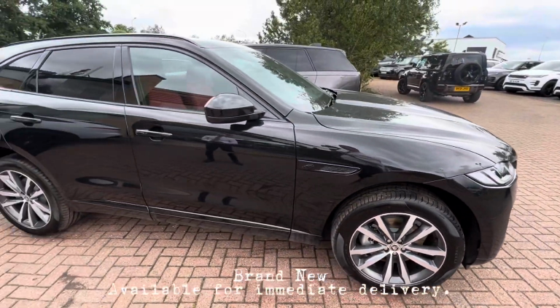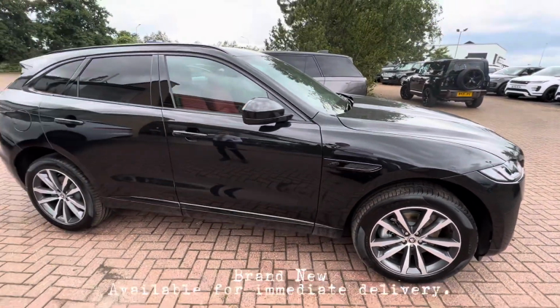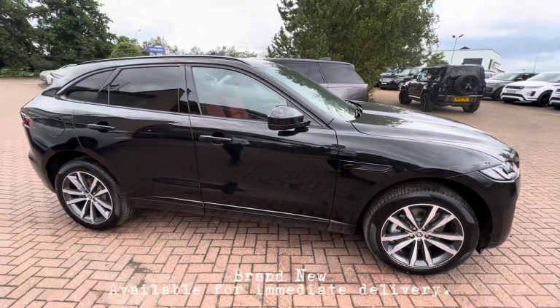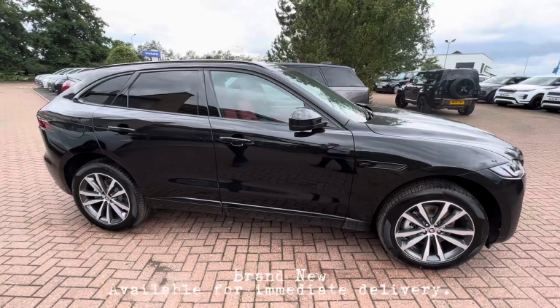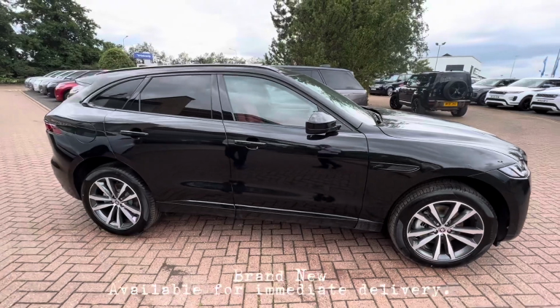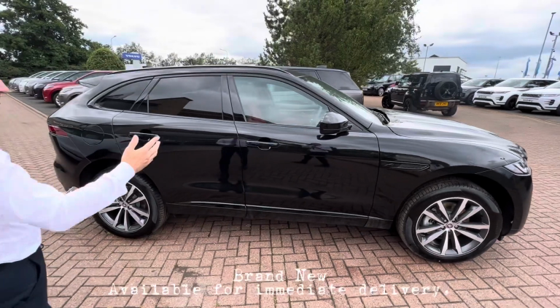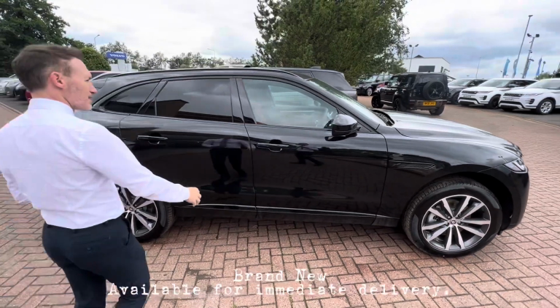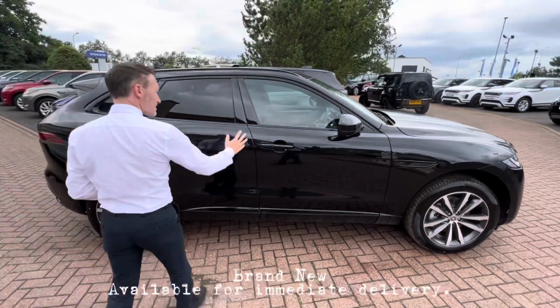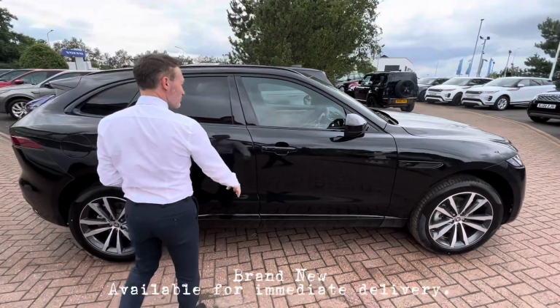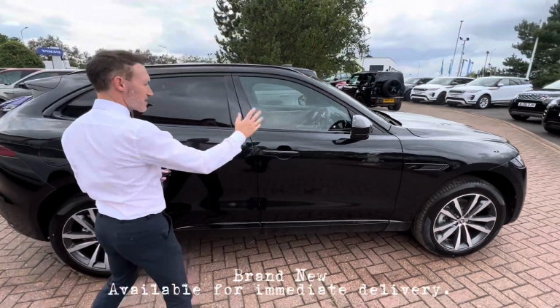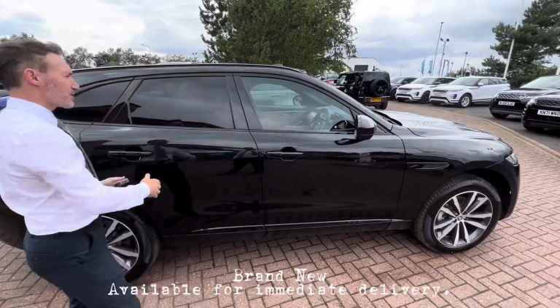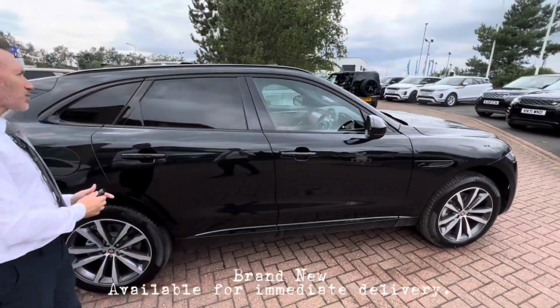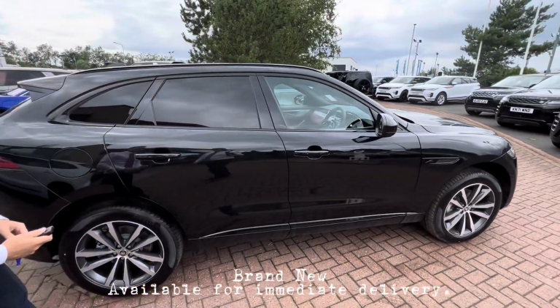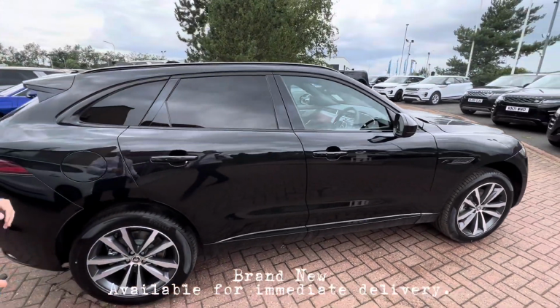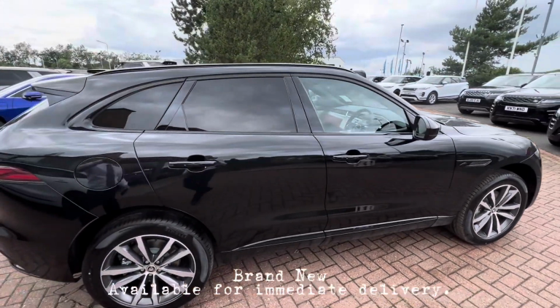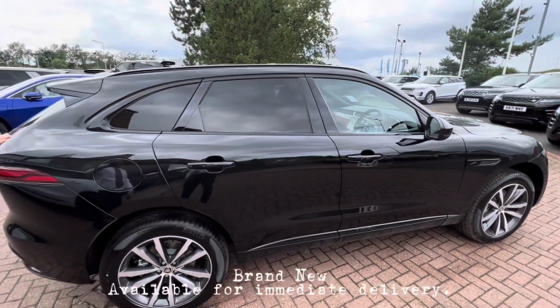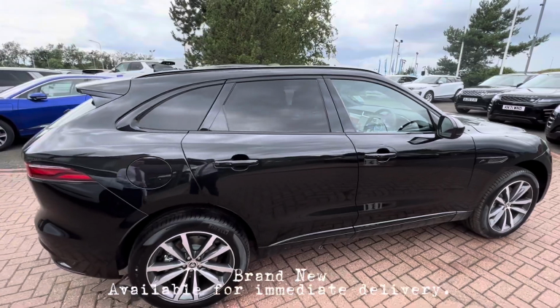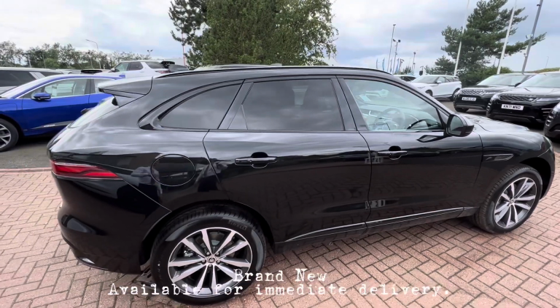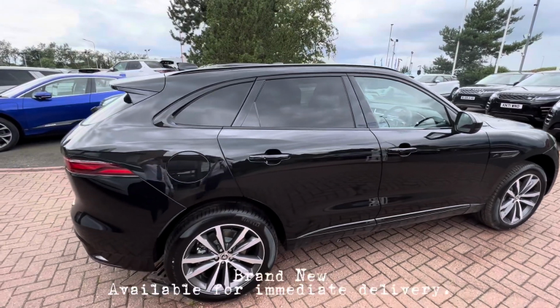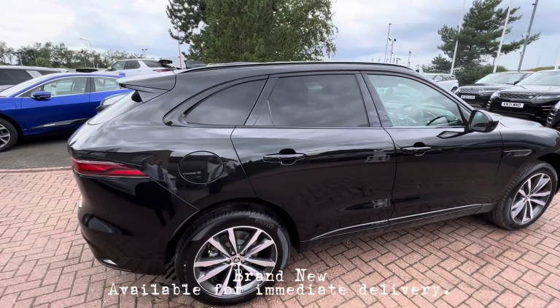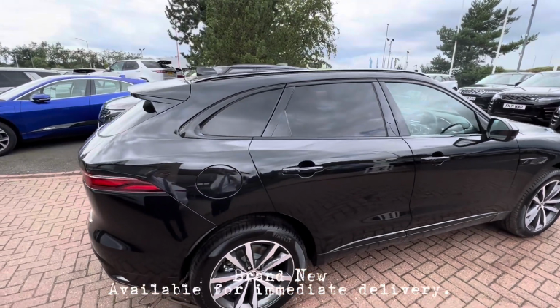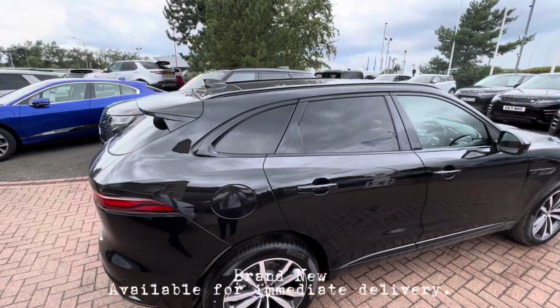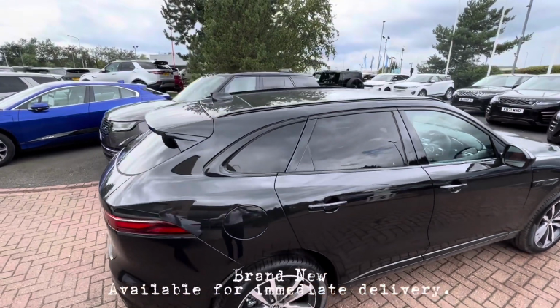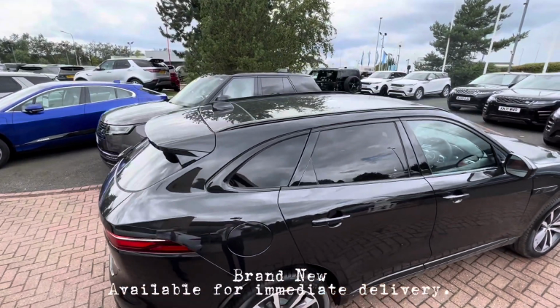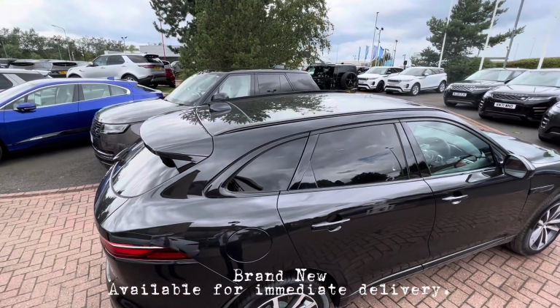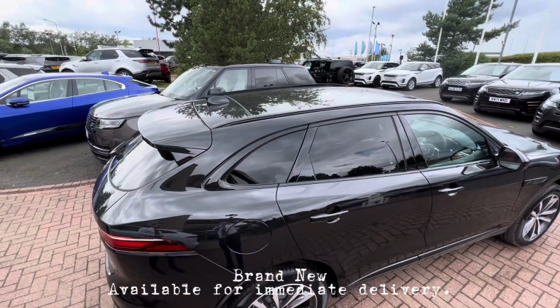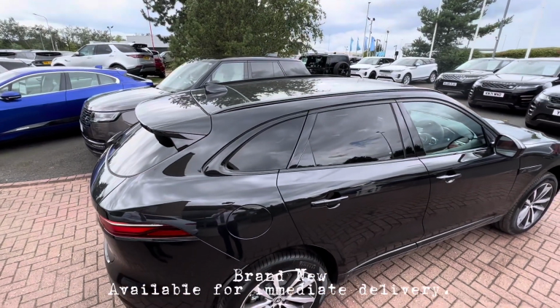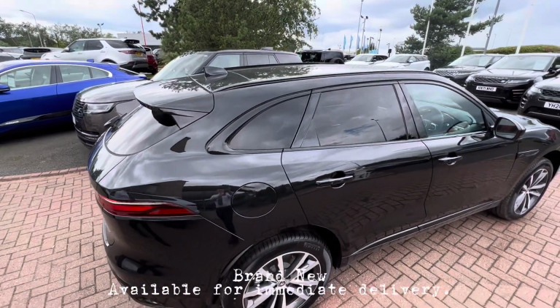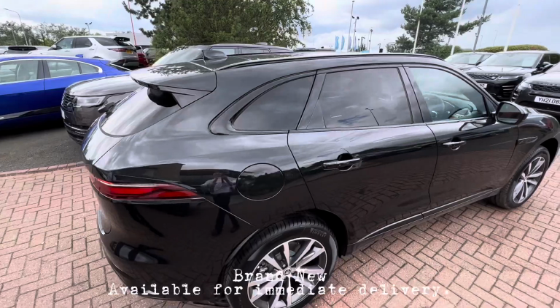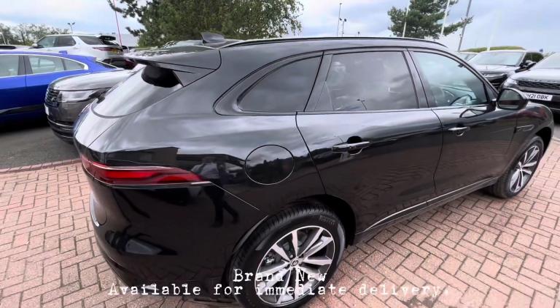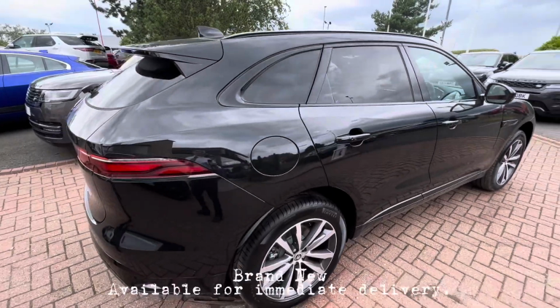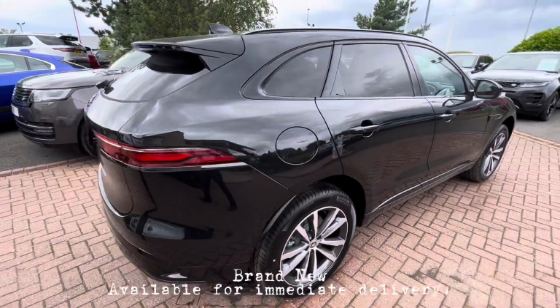We also have powerfold mirrors, keyless entry, blind spot monitor, and on this SE Black we've got the panoramic glass roof and also privacy glass.